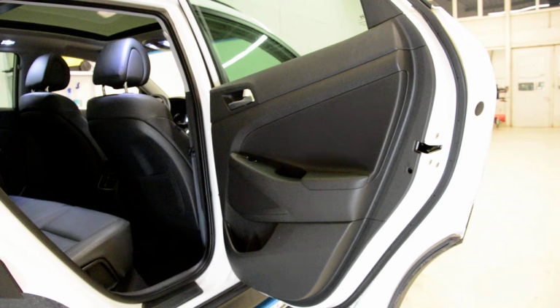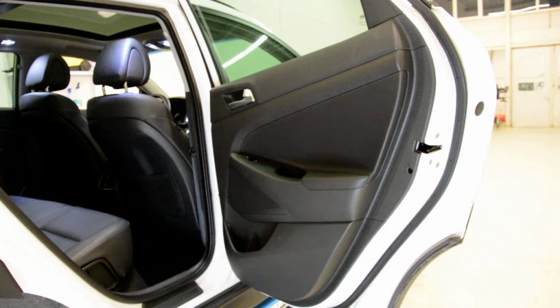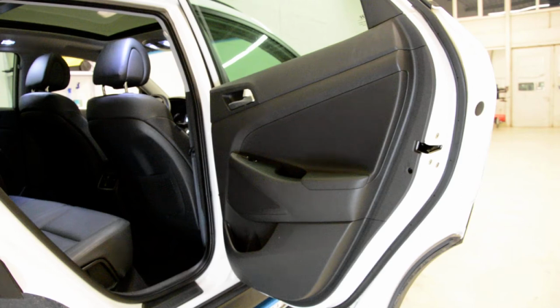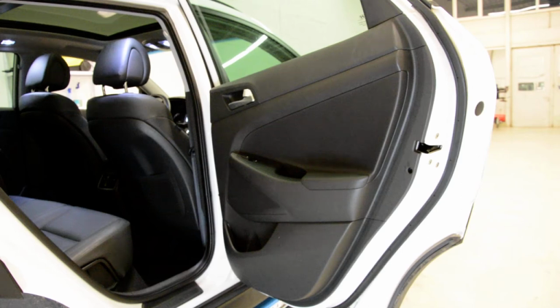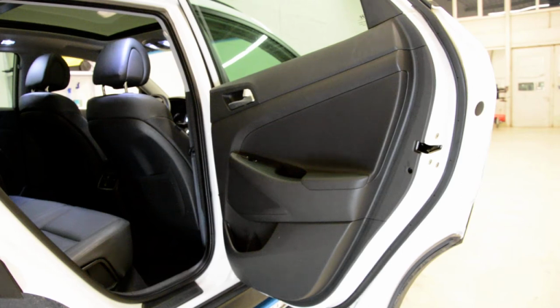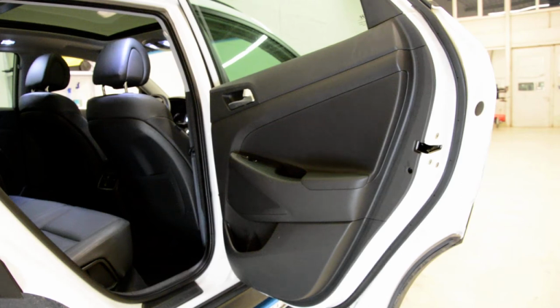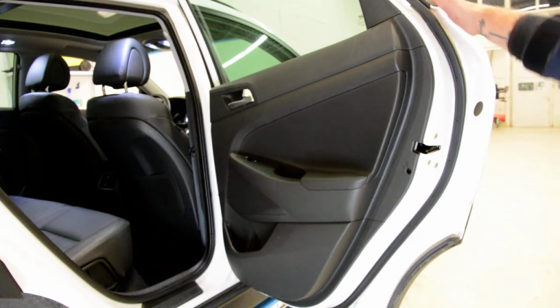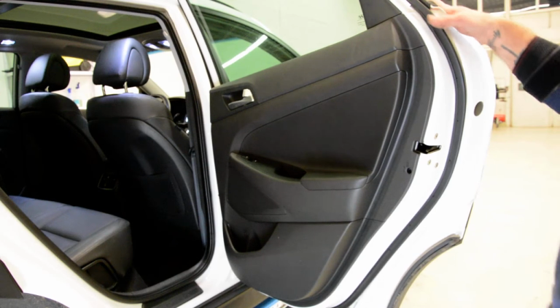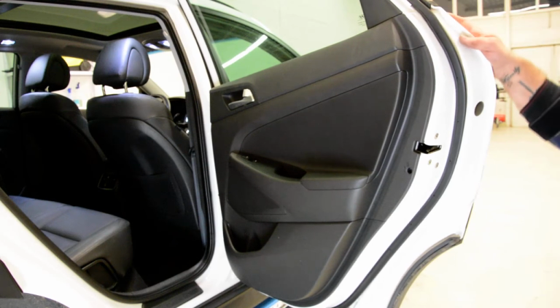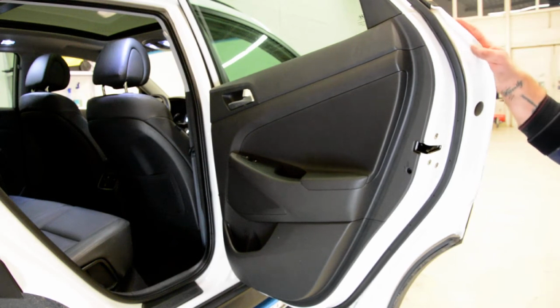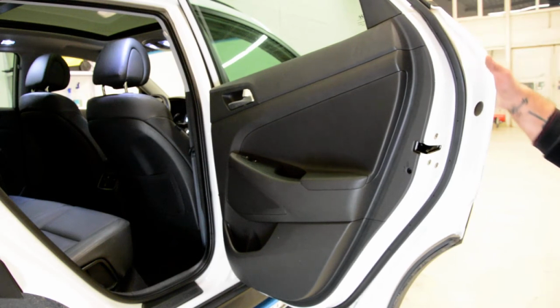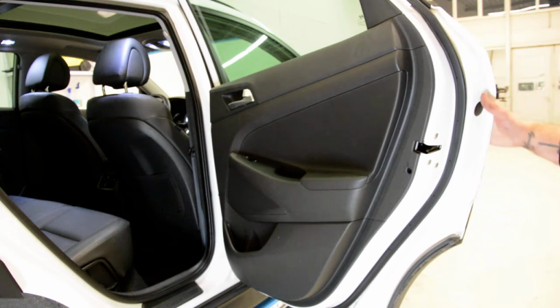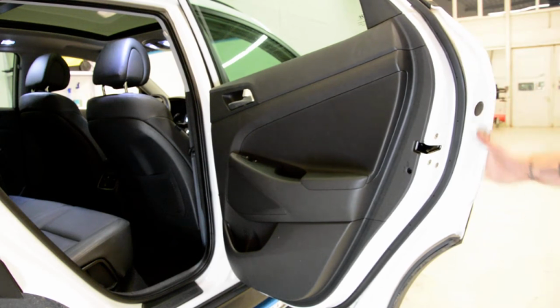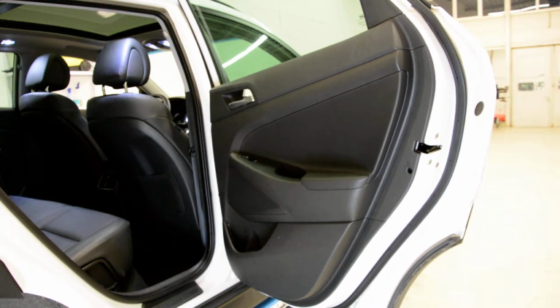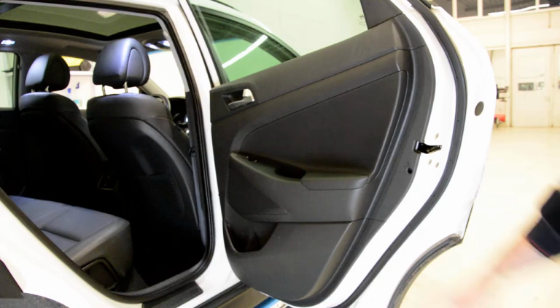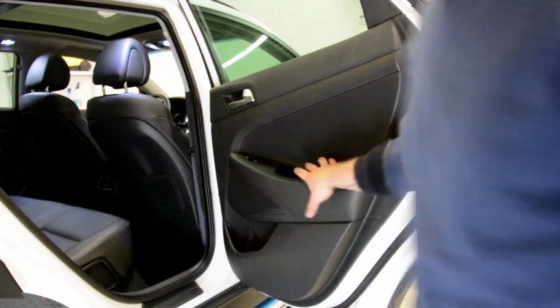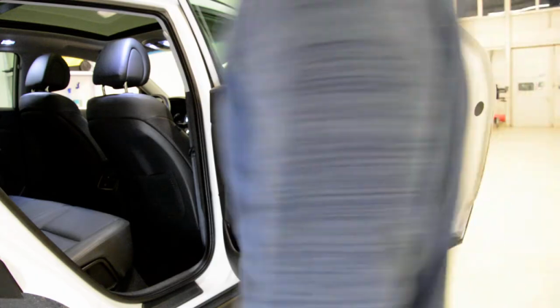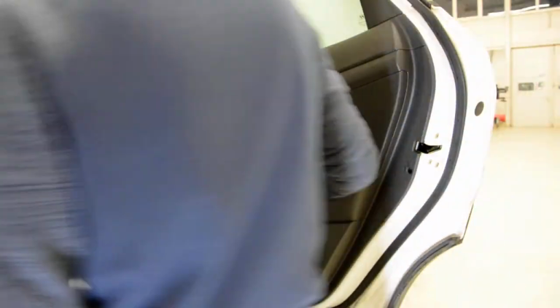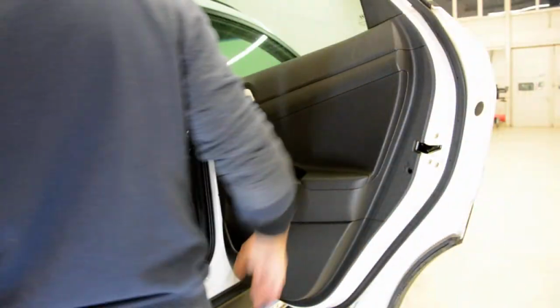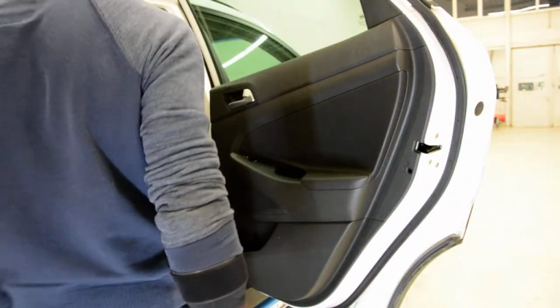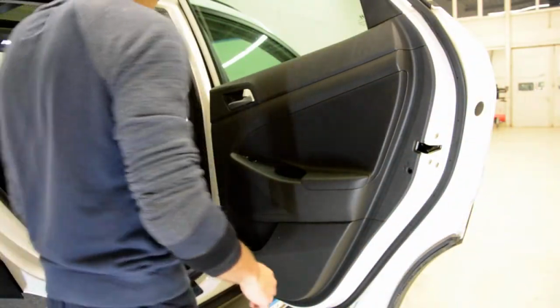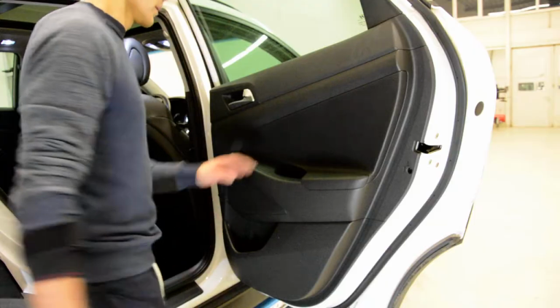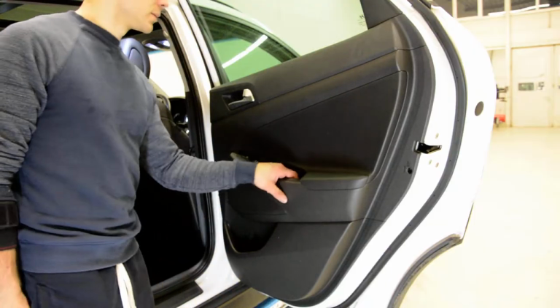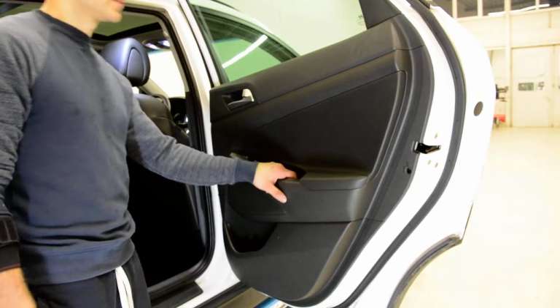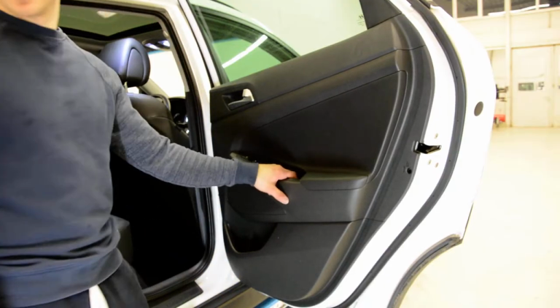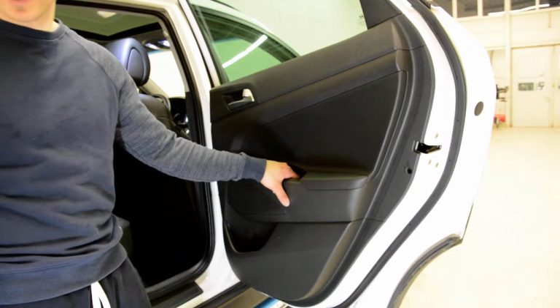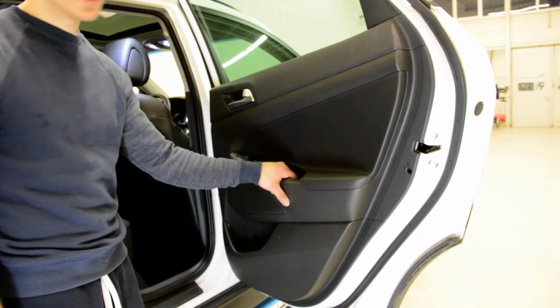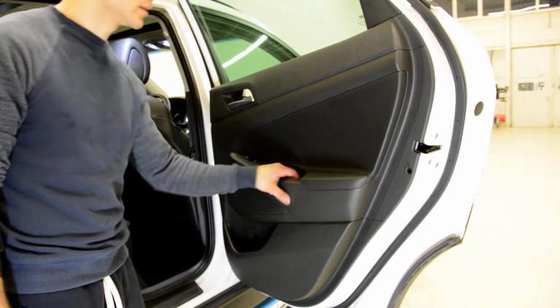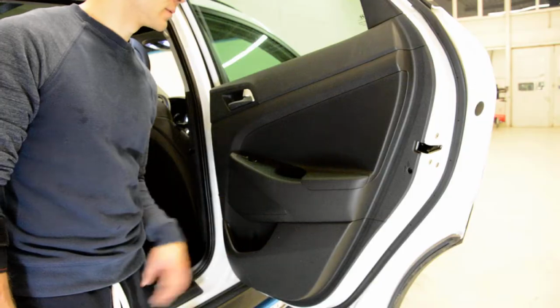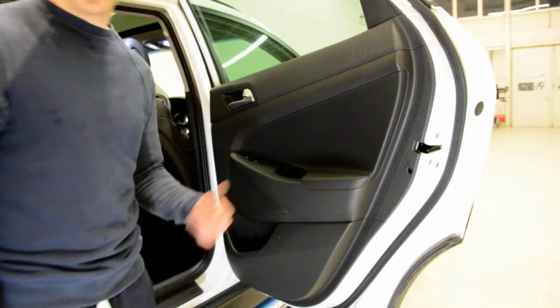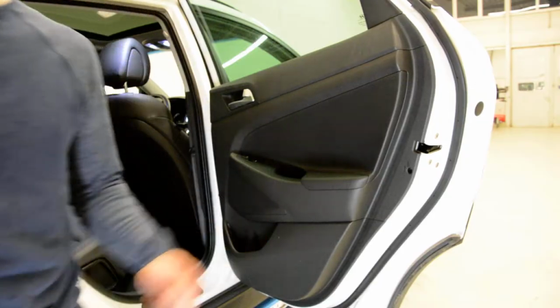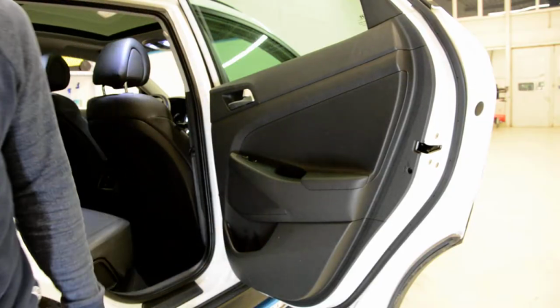Hello everyone. Here we have a Hyundai Tucson 2015 model. I will remove the door panel. This panel is very easy — it has just one screw.